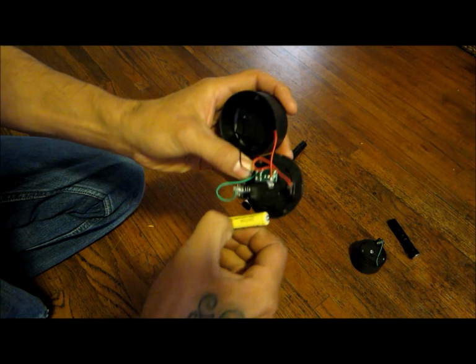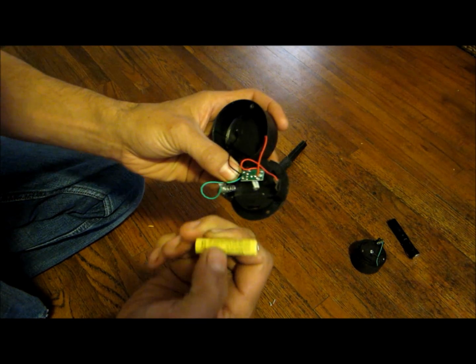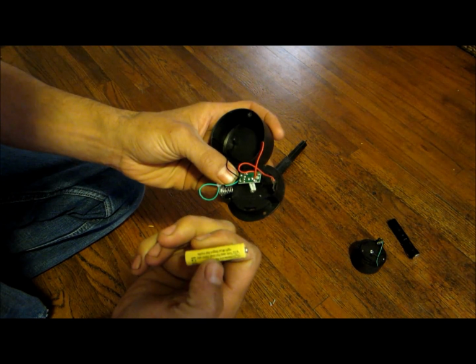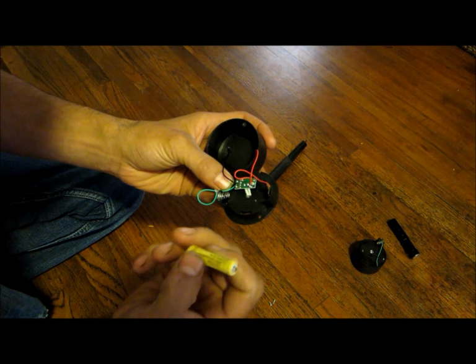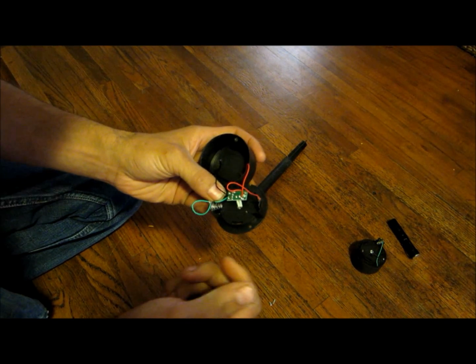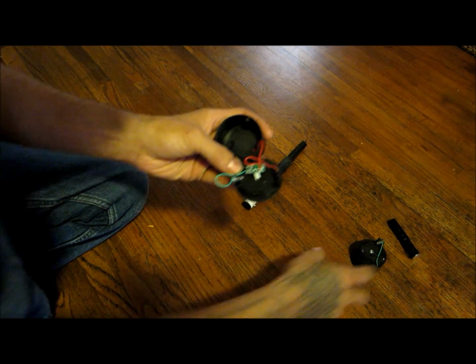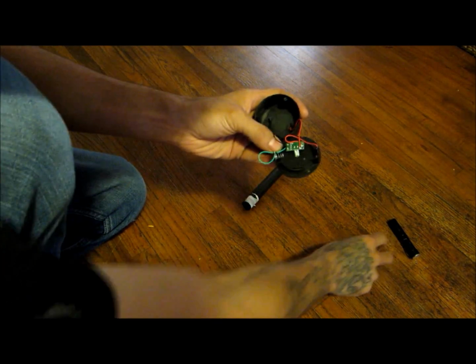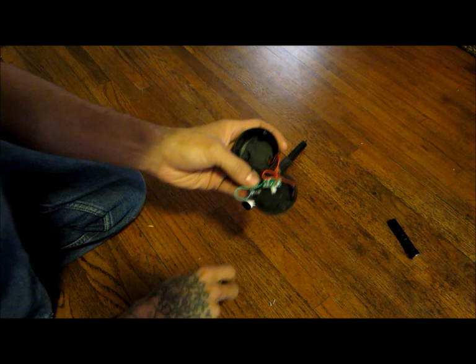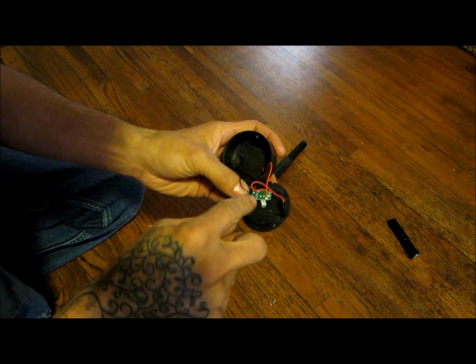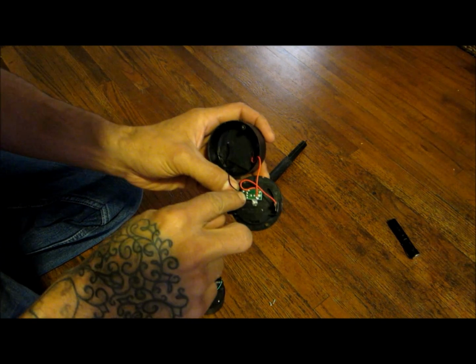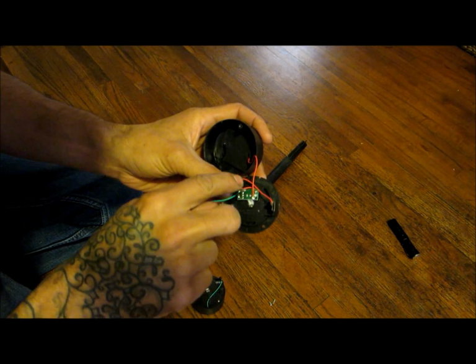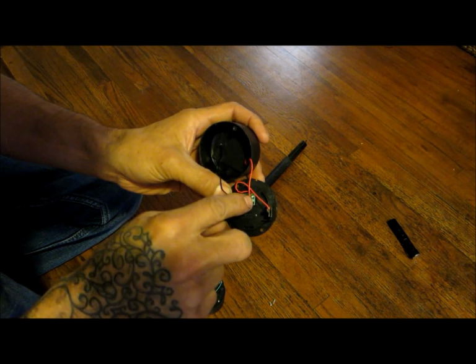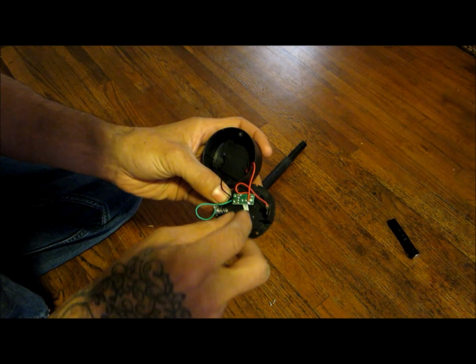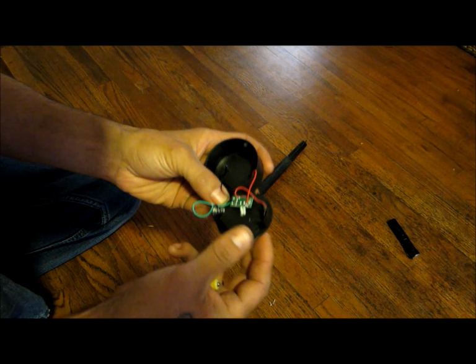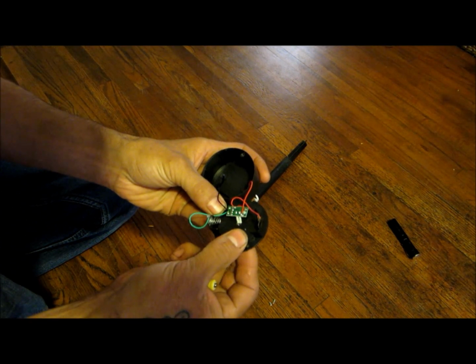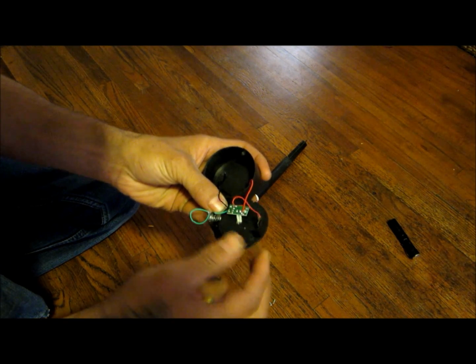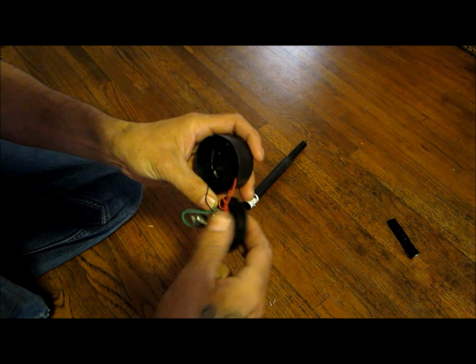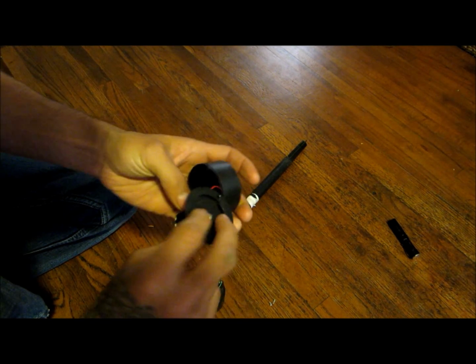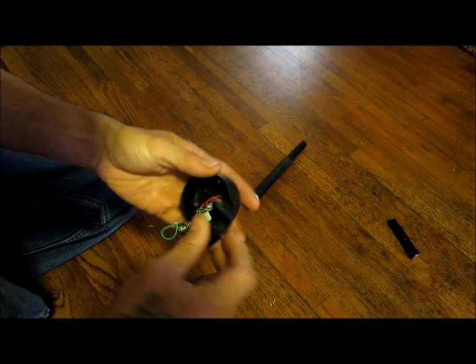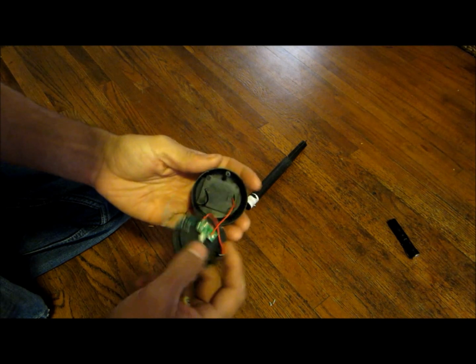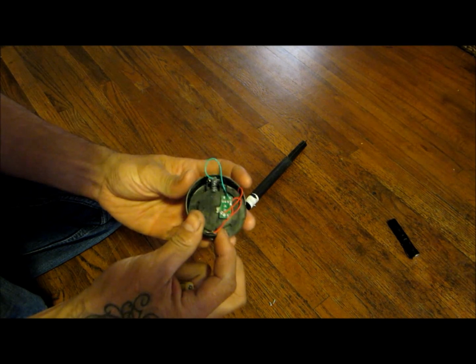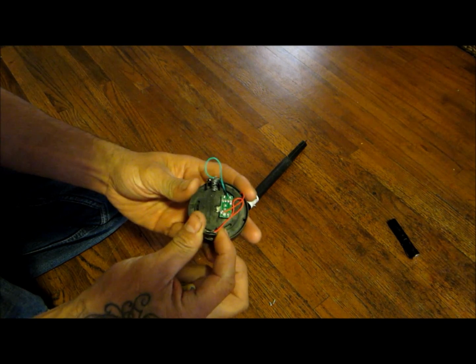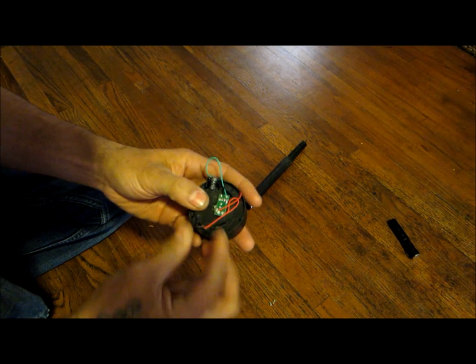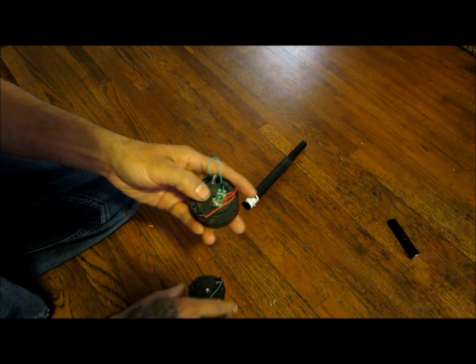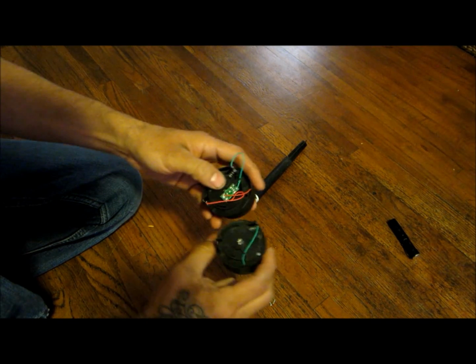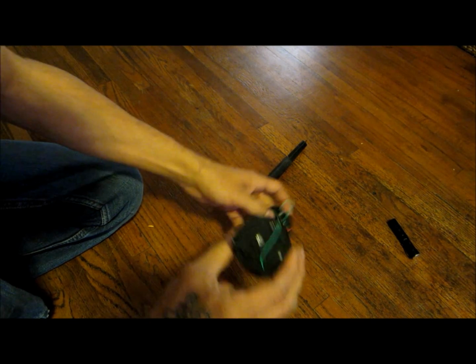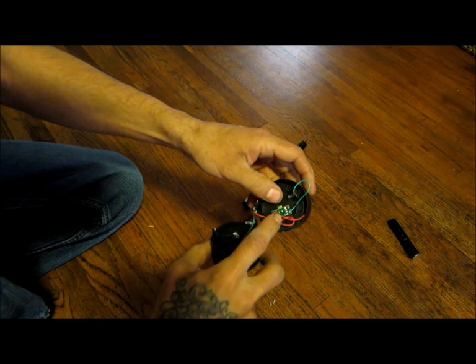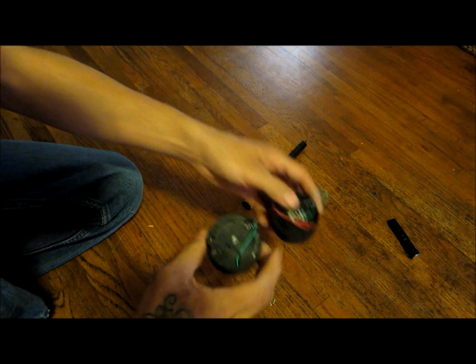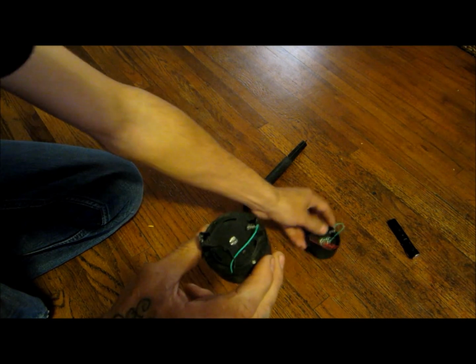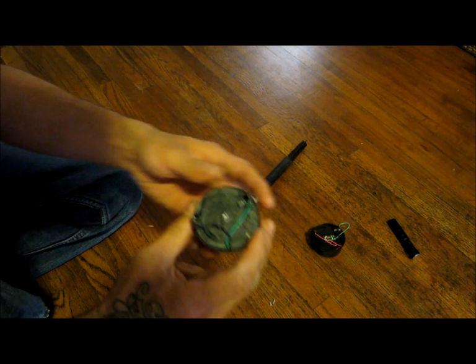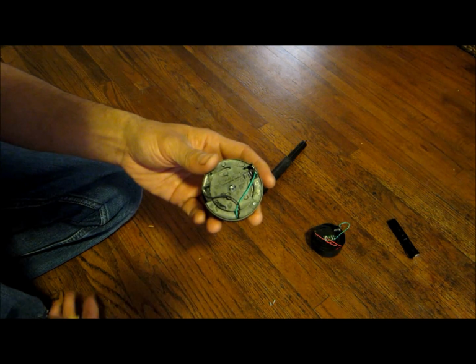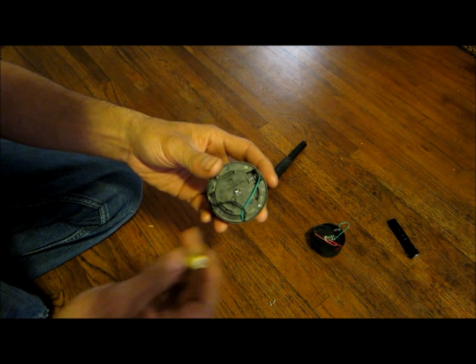What I did is I just took all this stuff off from the screw right here, pulled it through, and put it back on the back side so I can mount it without the extra gadgetry in the way.